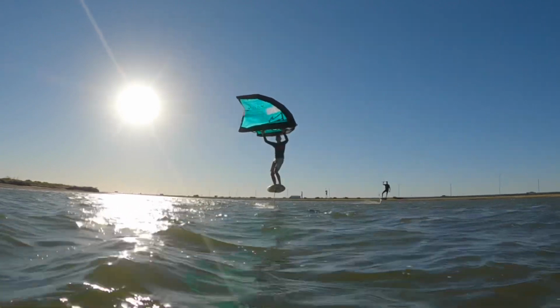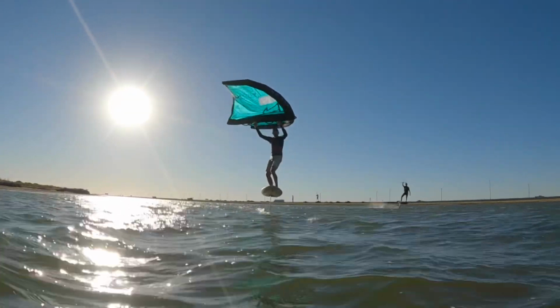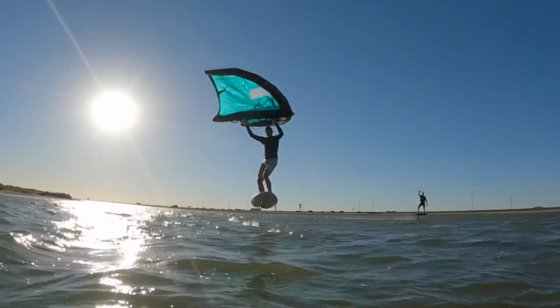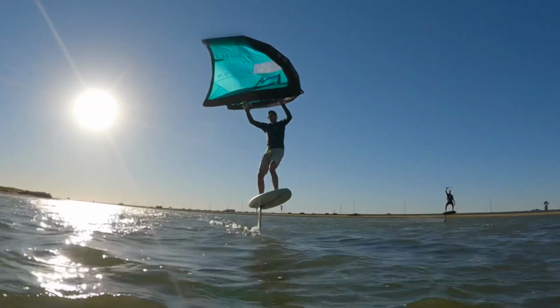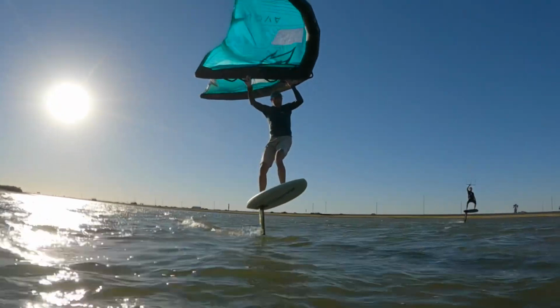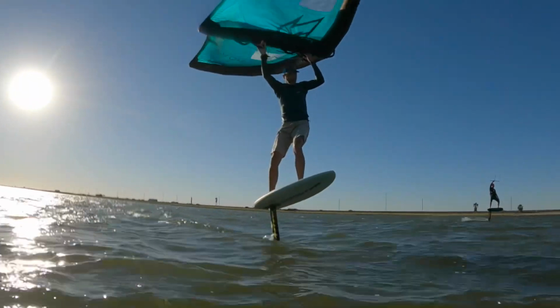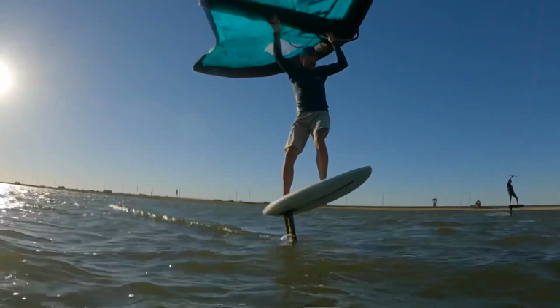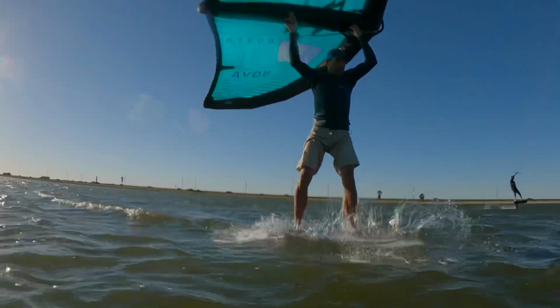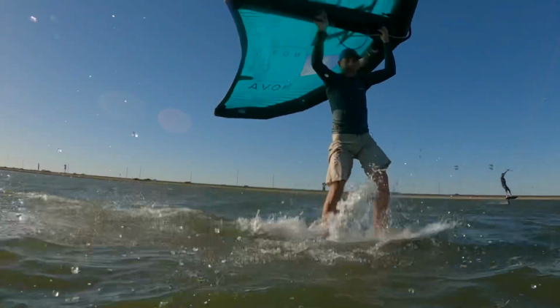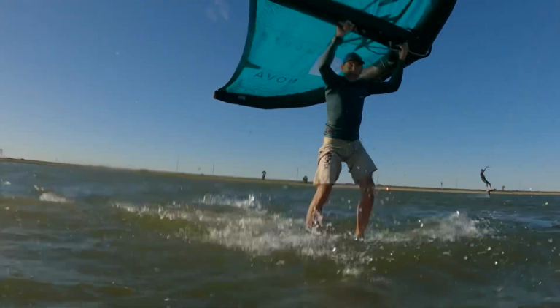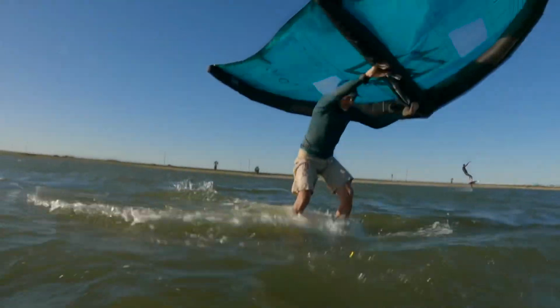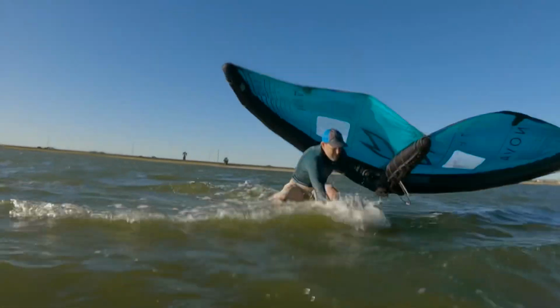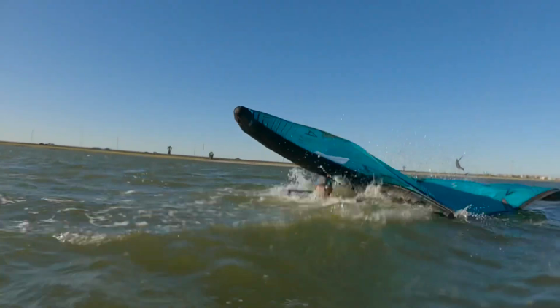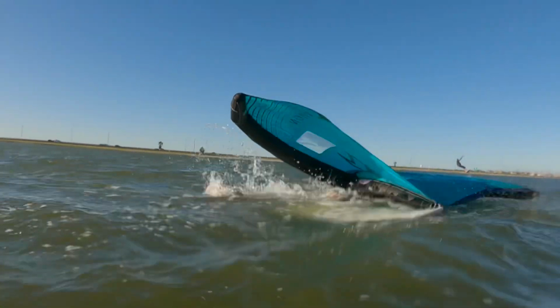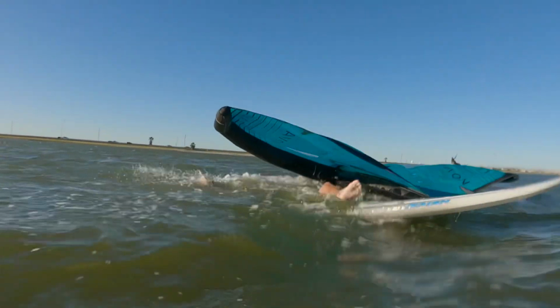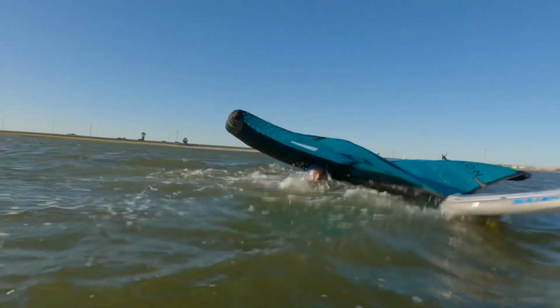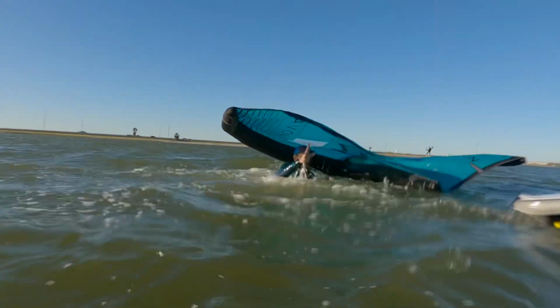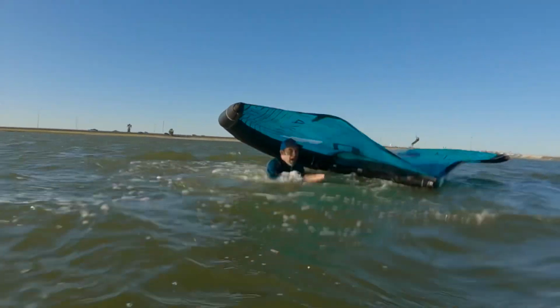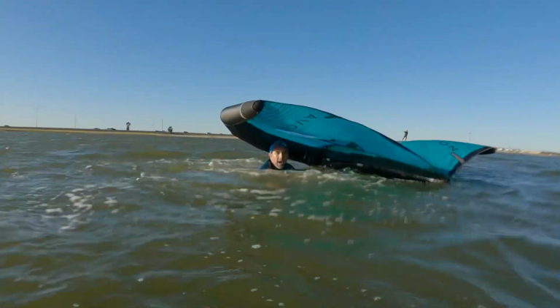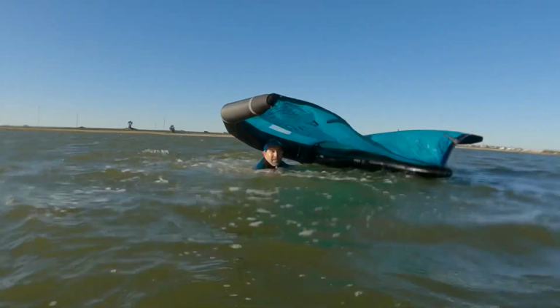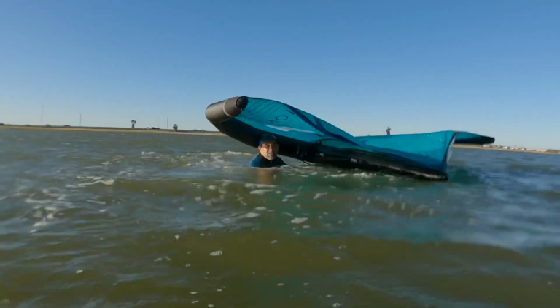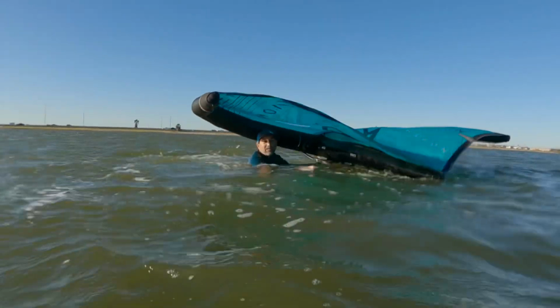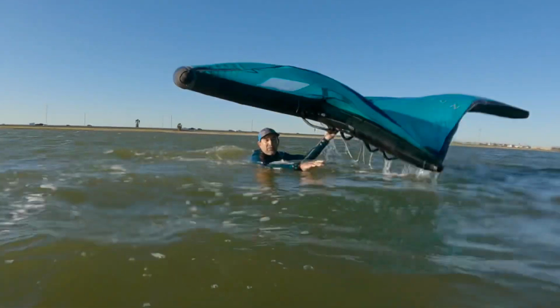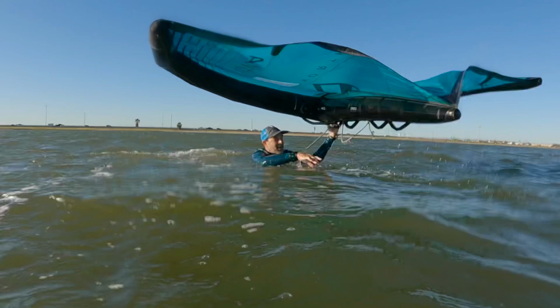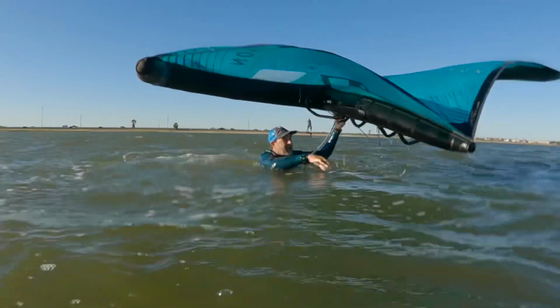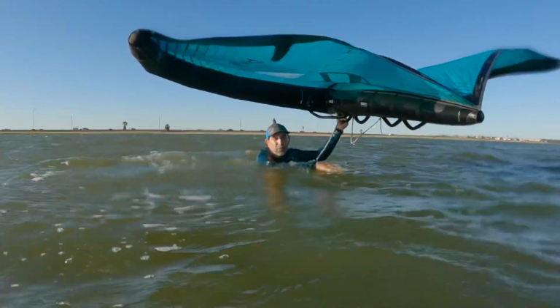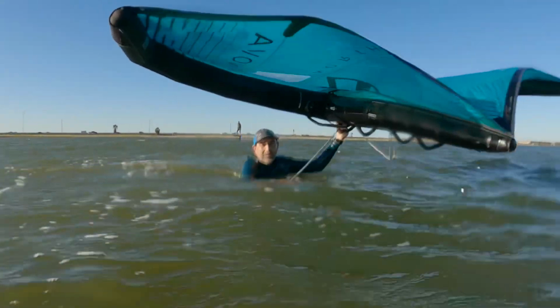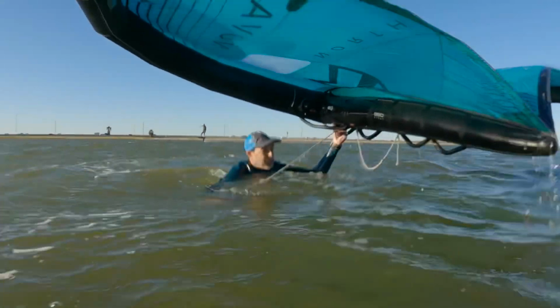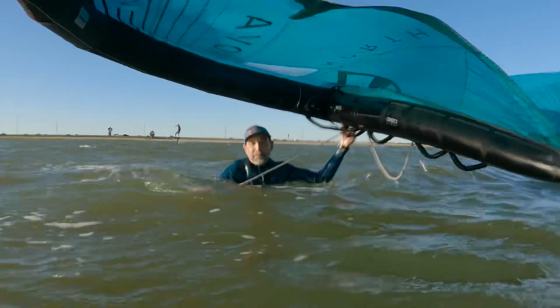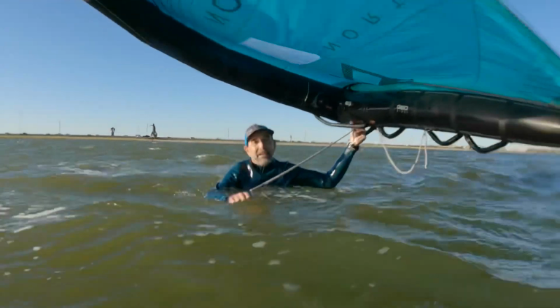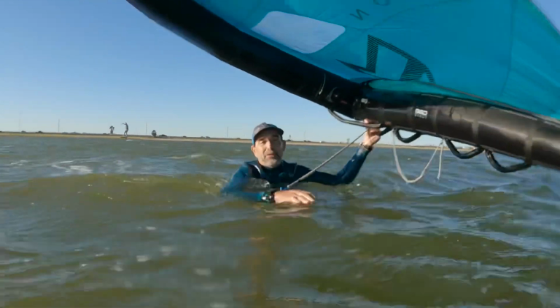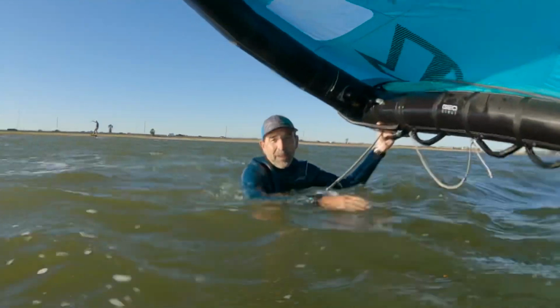Oh crap, that thing is small. That's the smallest I've ever ridden — 40 liters. Takes your fun though.